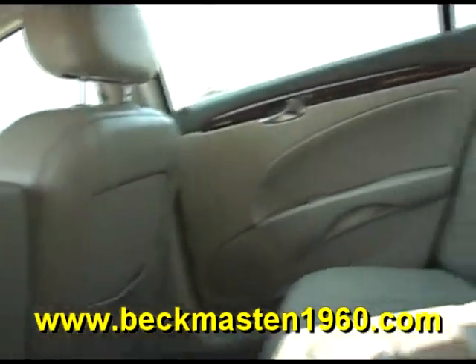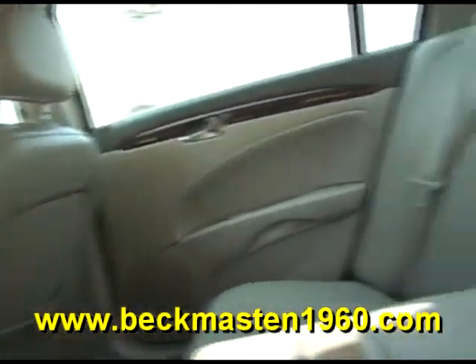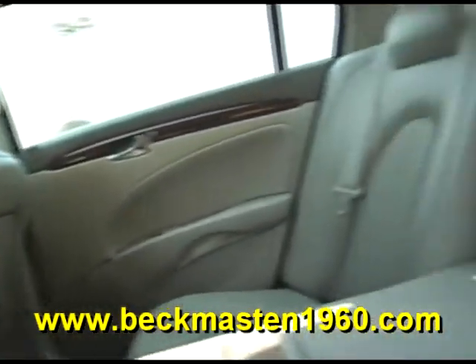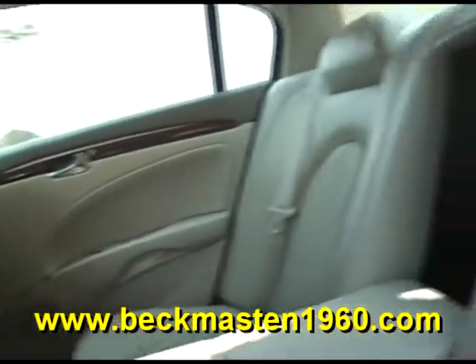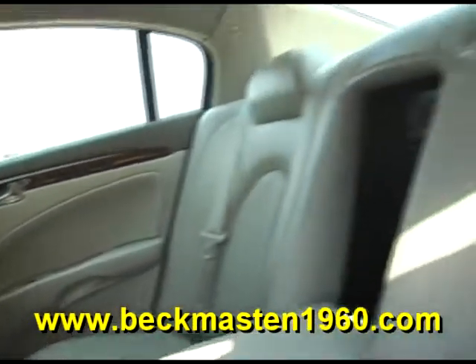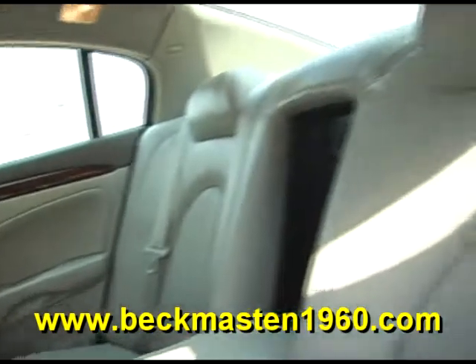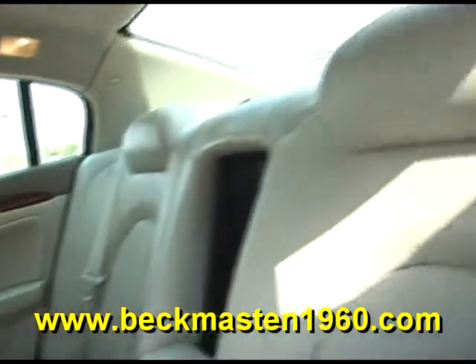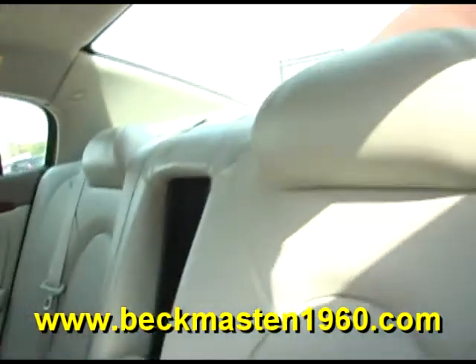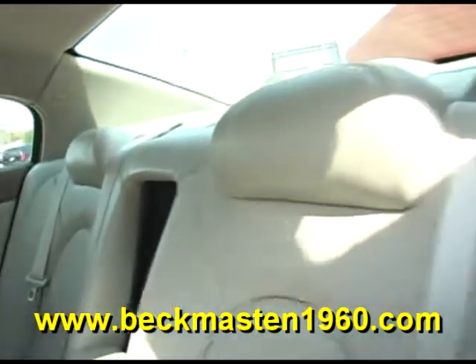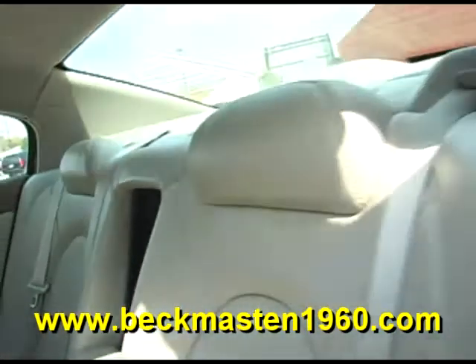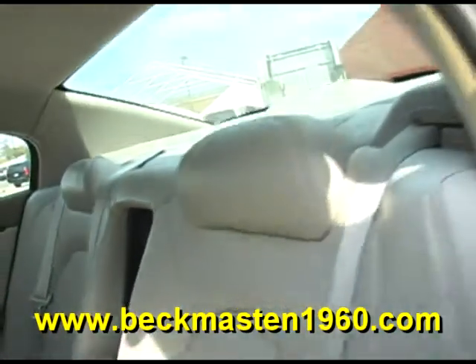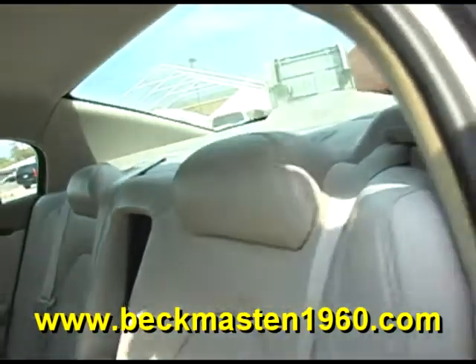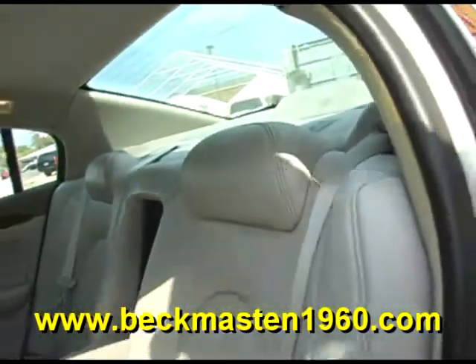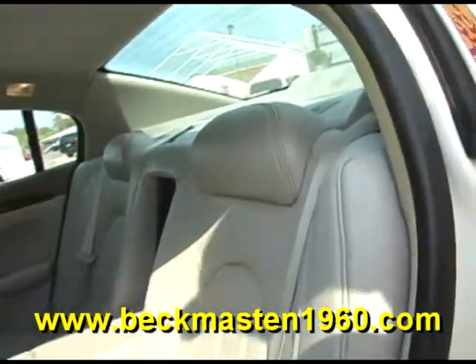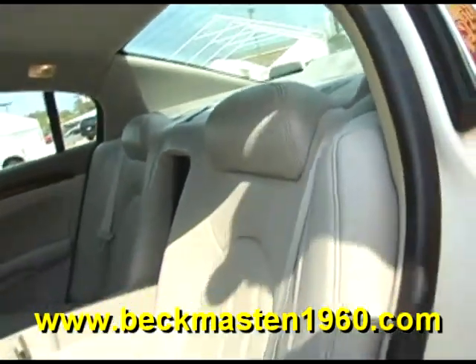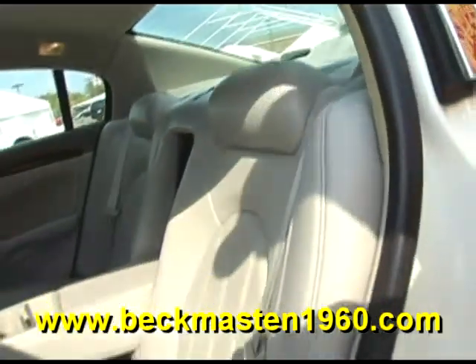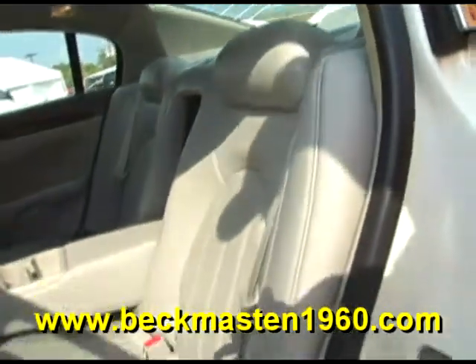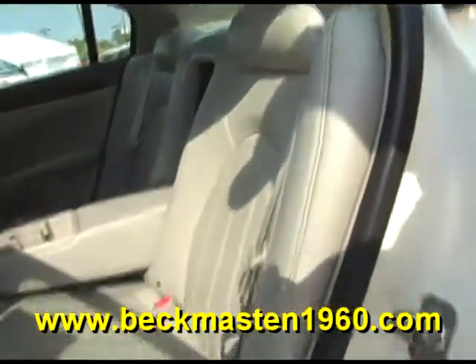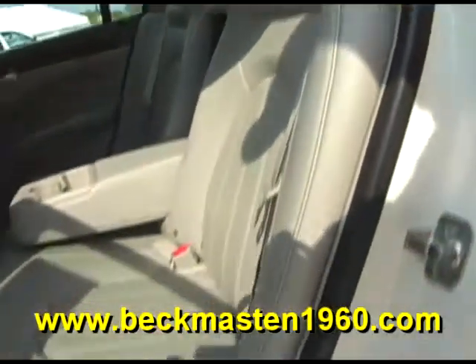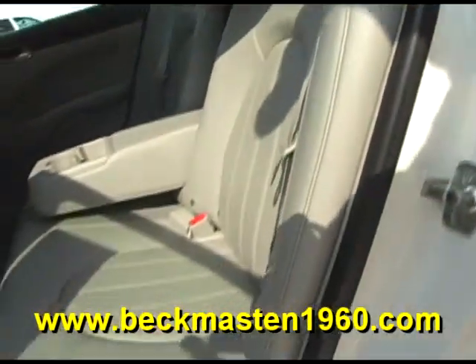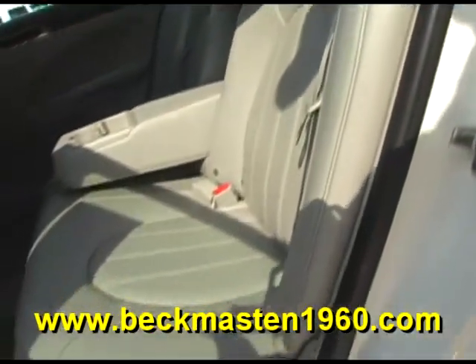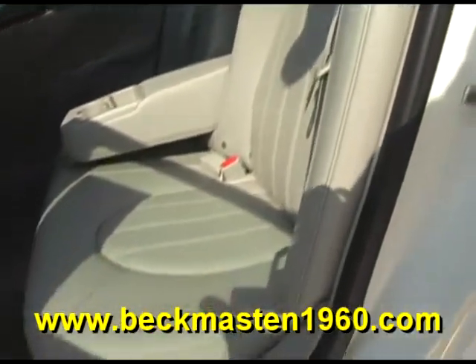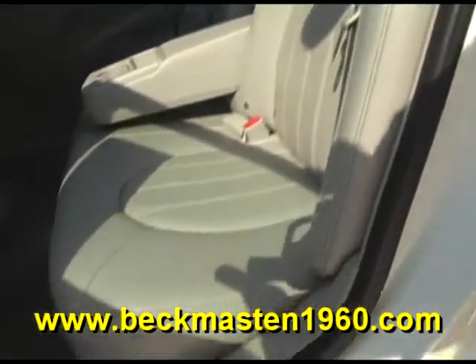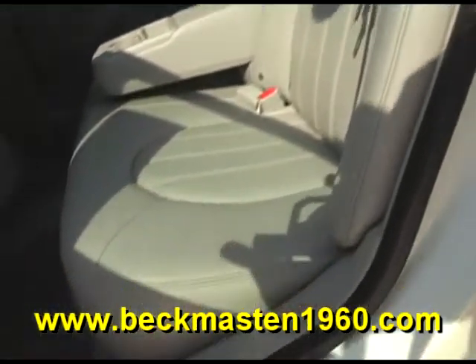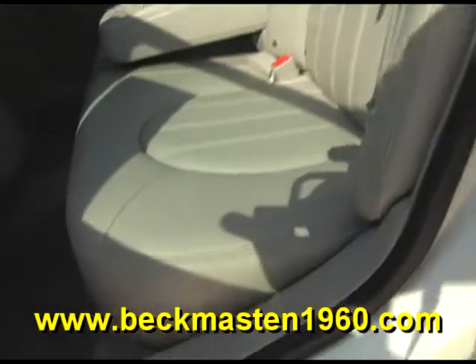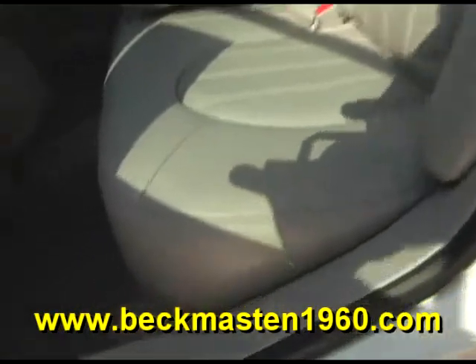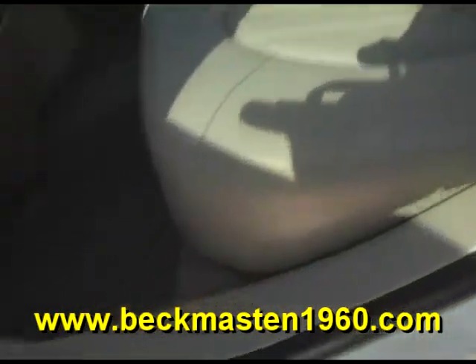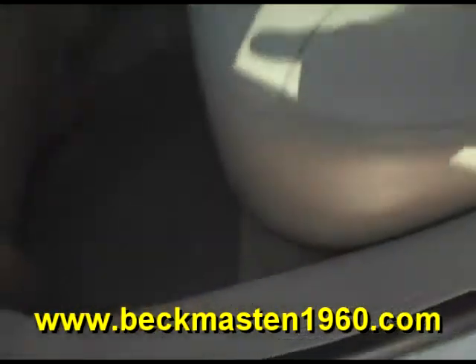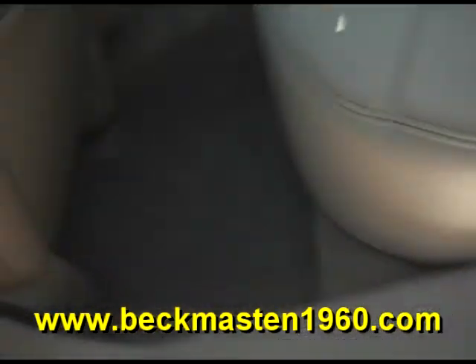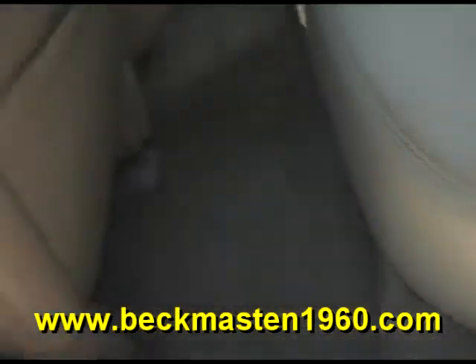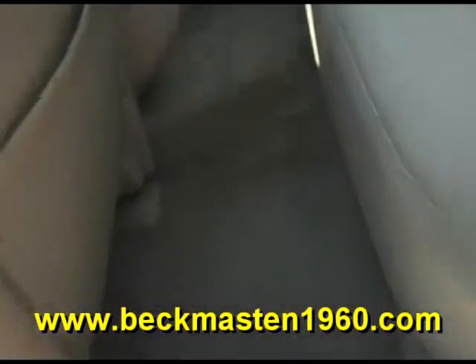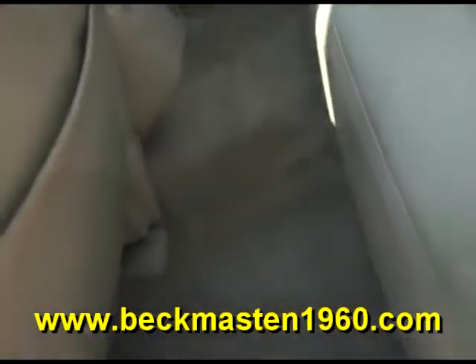This is a vehicle that the whole family will enjoy. Come by and test drive it today — it's always easy to buy from us.